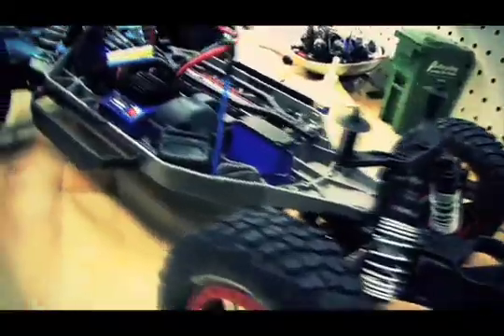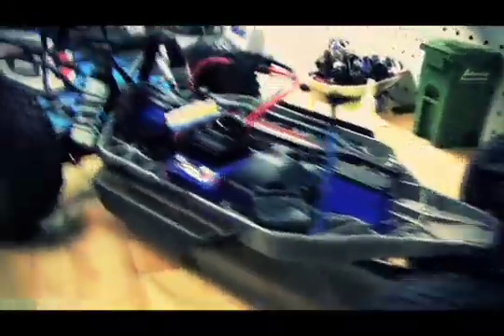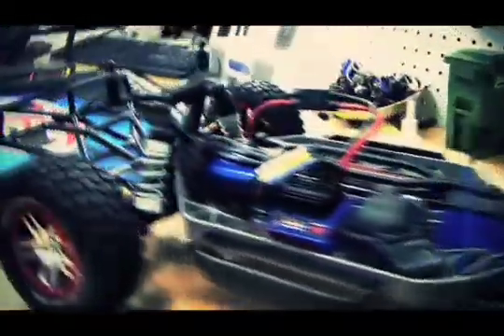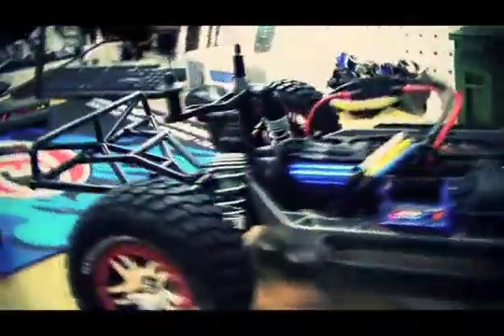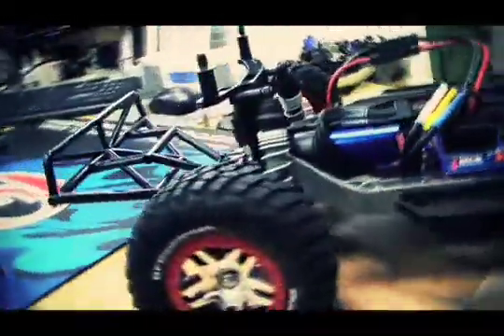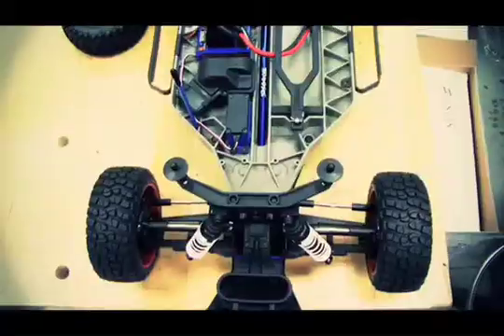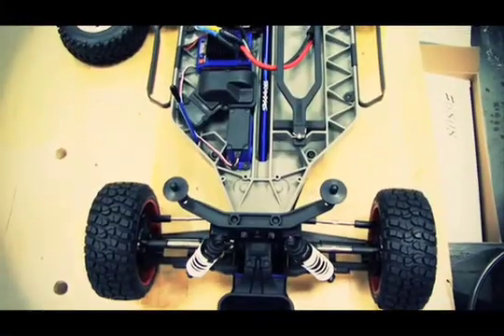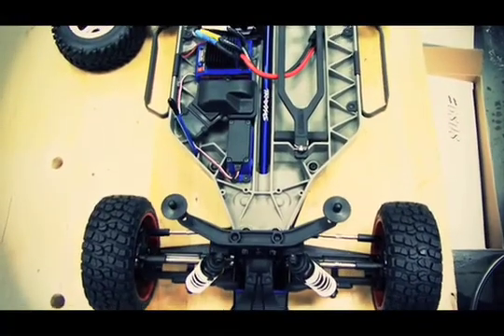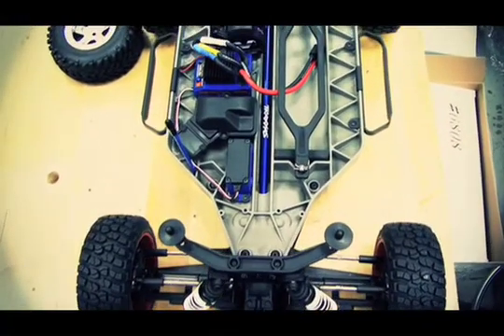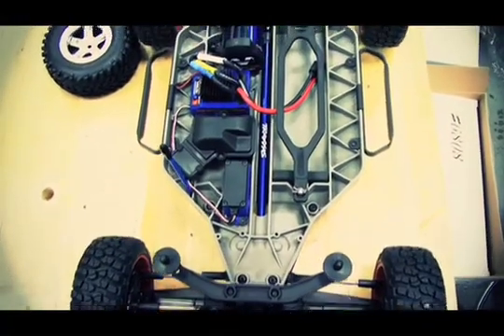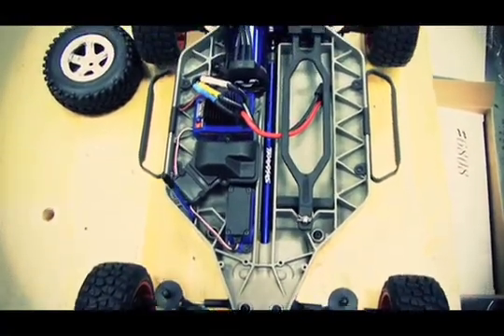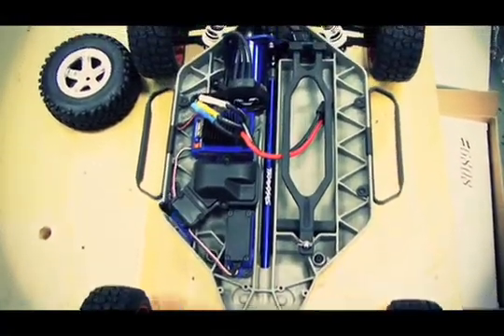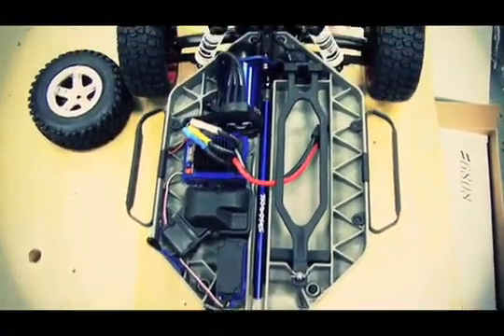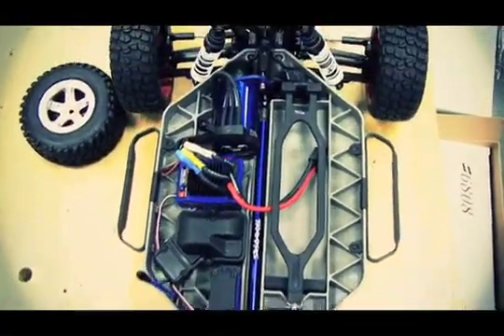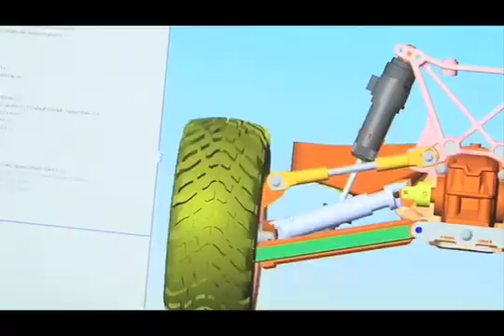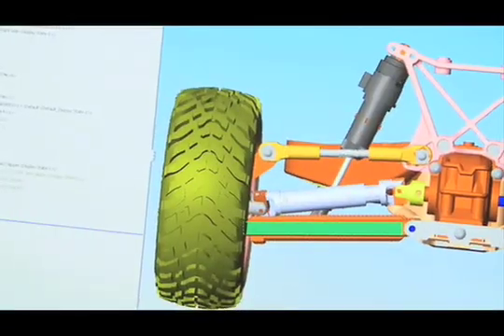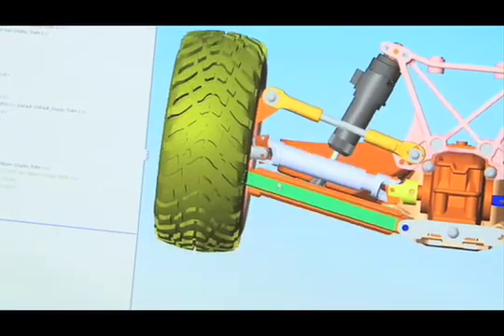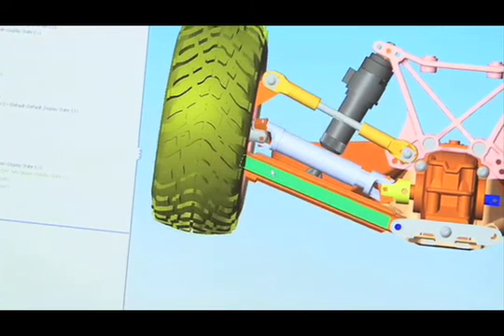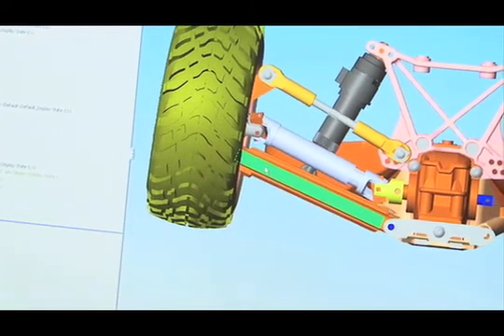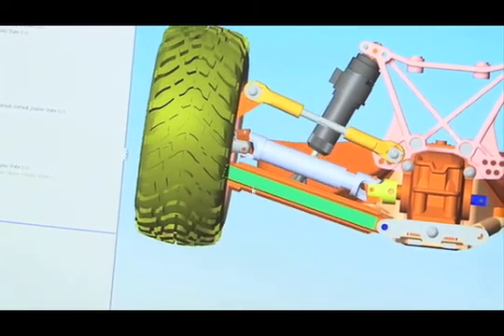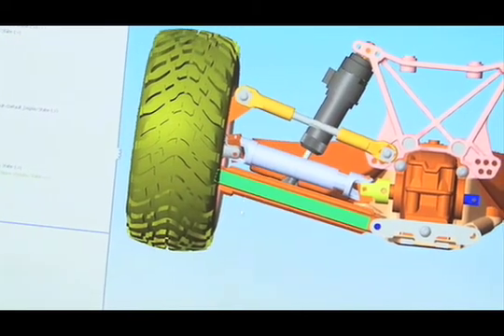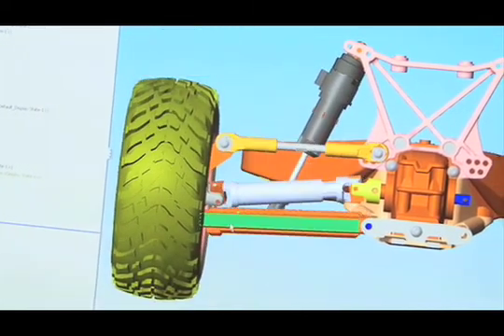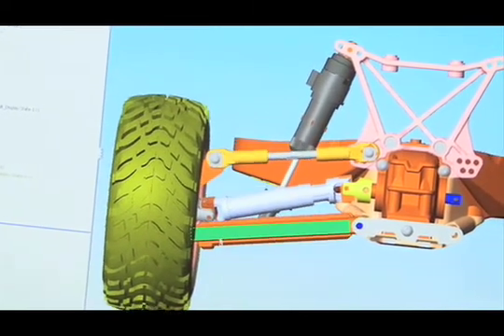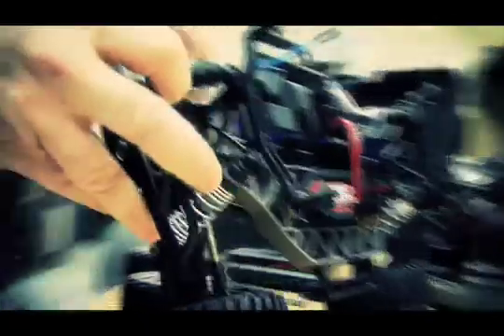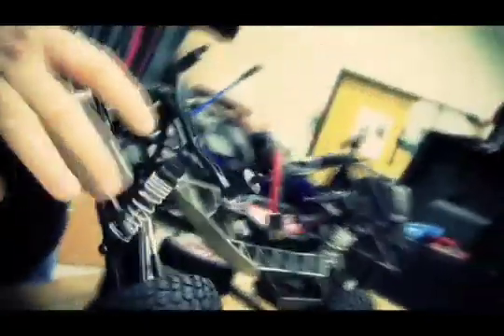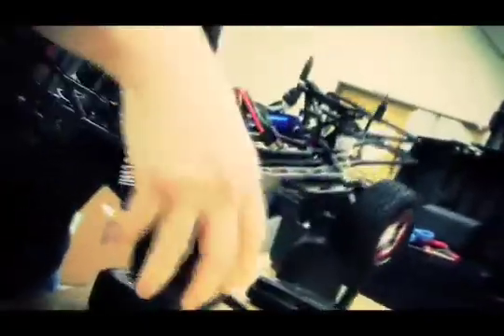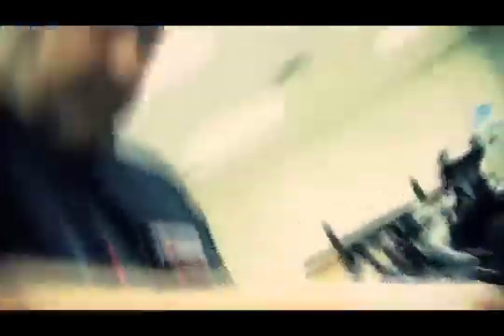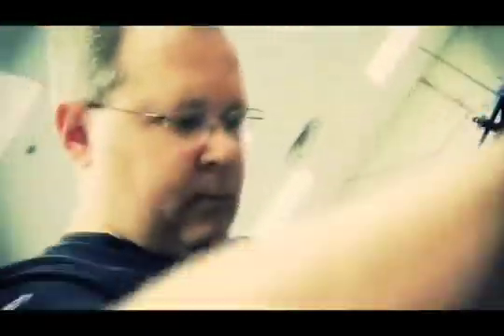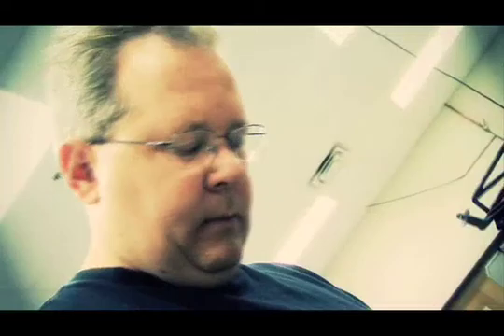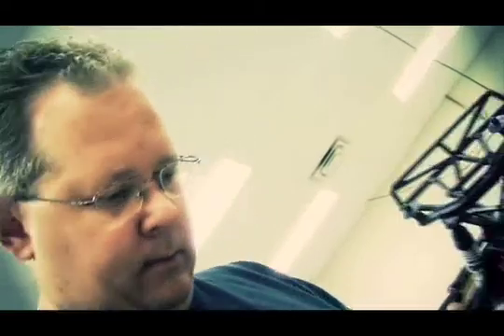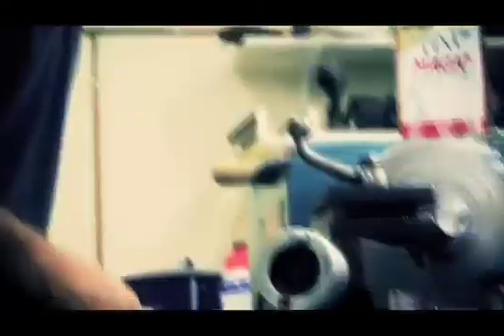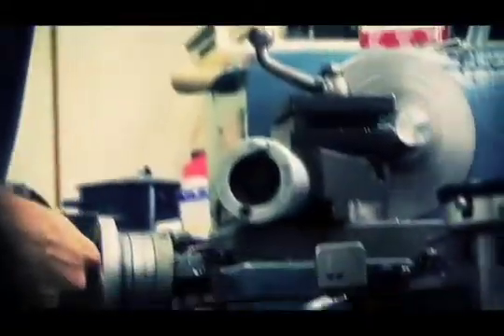We ended up going with larger drive shafts throughout the entire system. So if you compare it to a production Slash today, you'll notice the drive shafts are larger, beefier — really intended to hold up to our current power system on high-powered batteries and anything else anyone wants to throw at the vehicle.